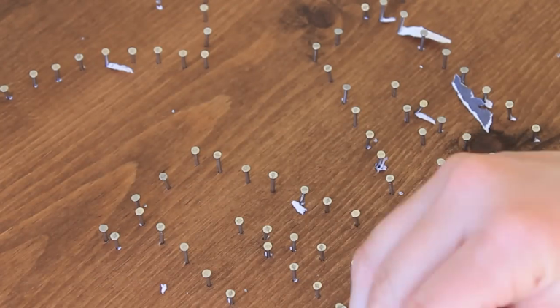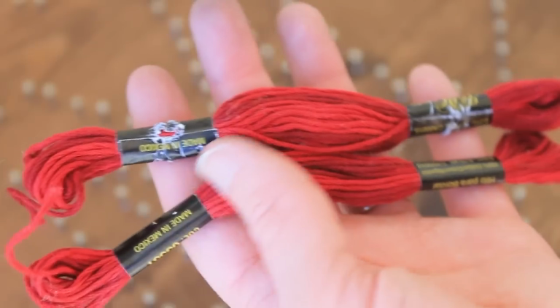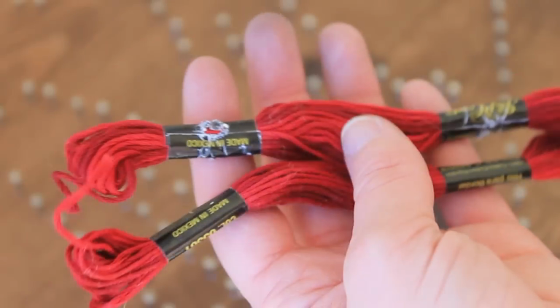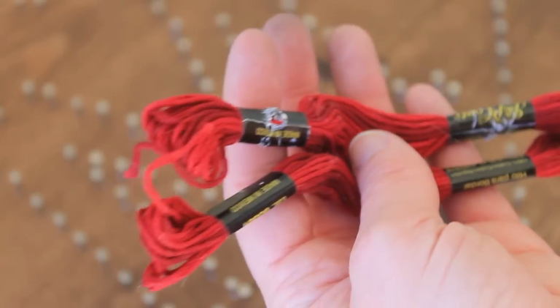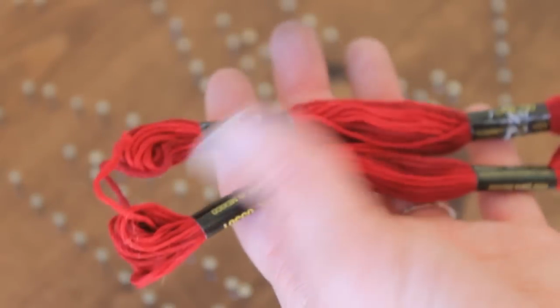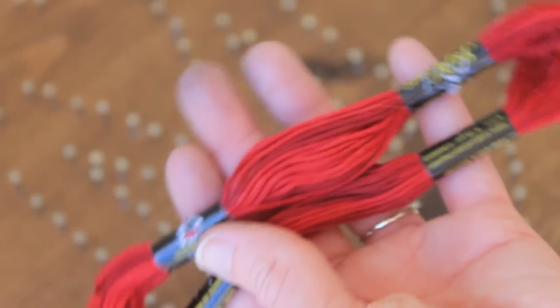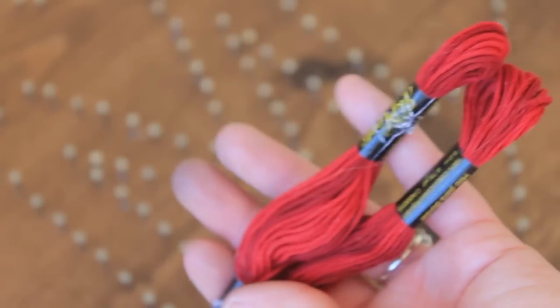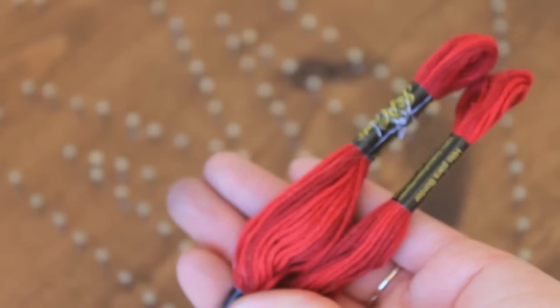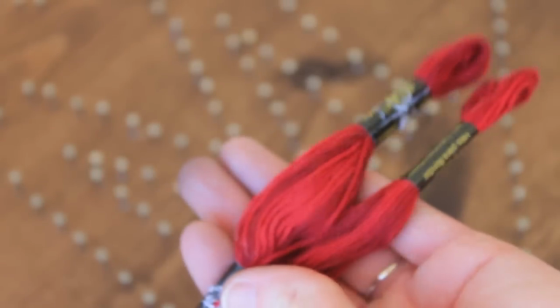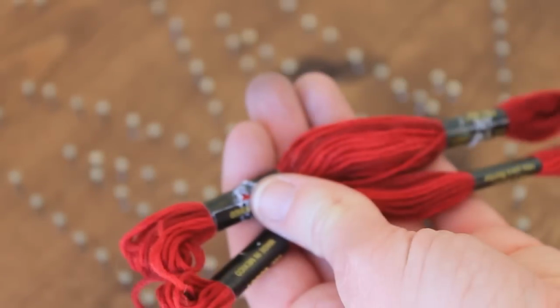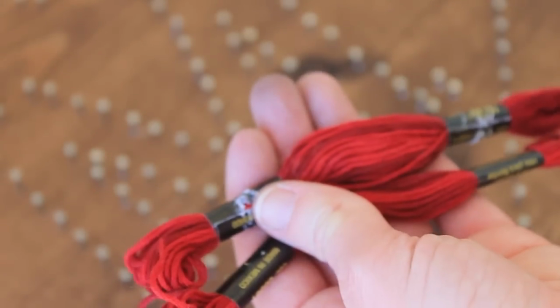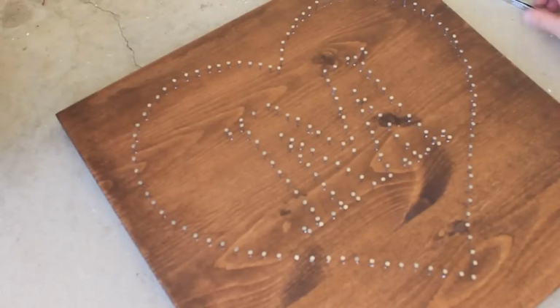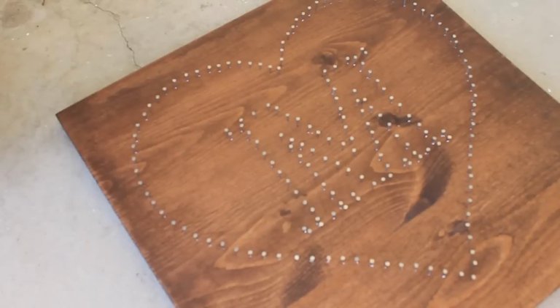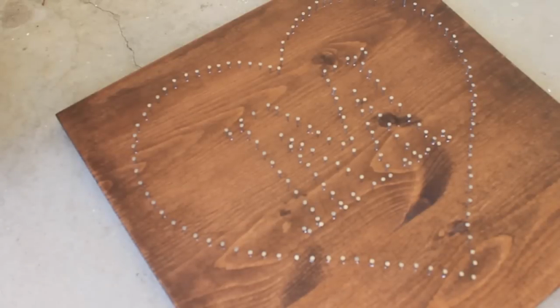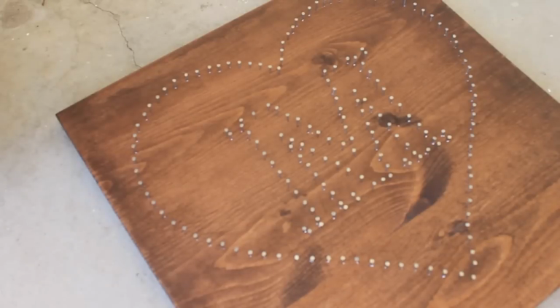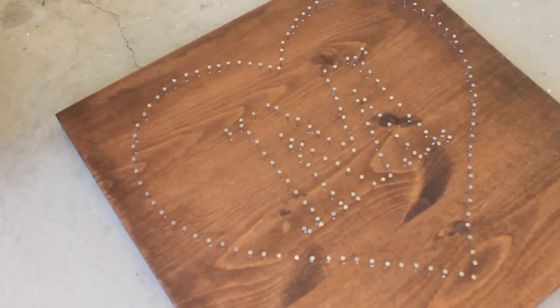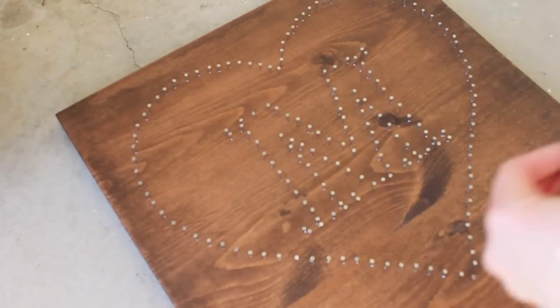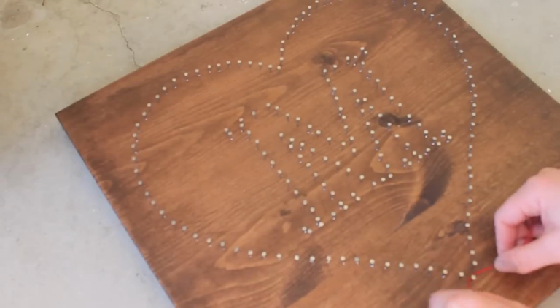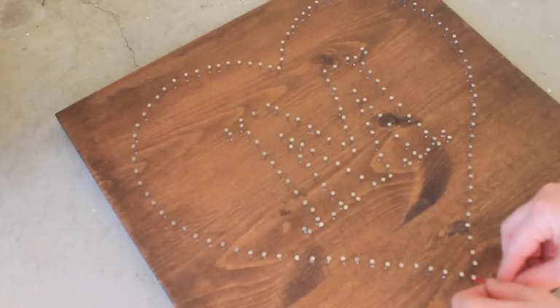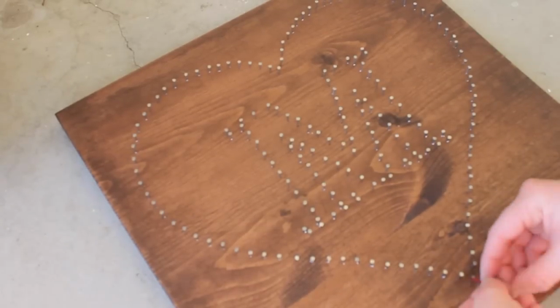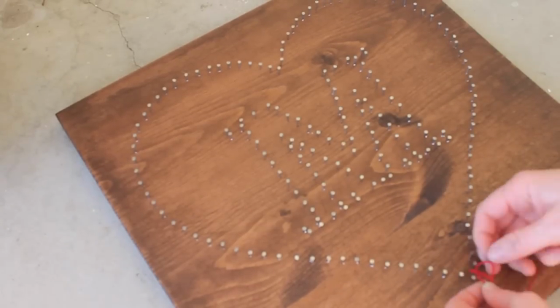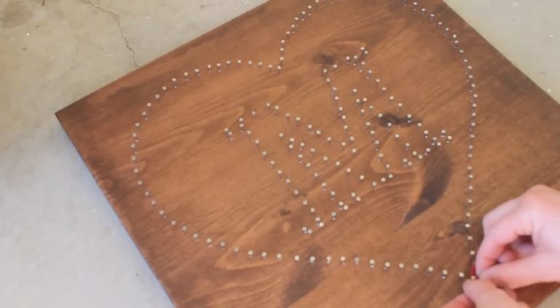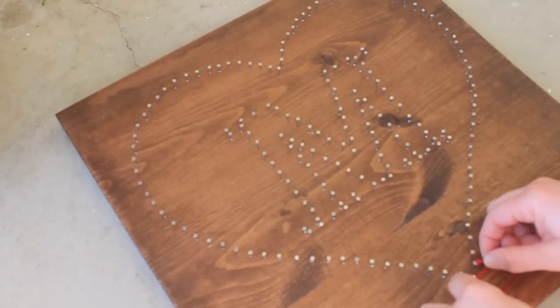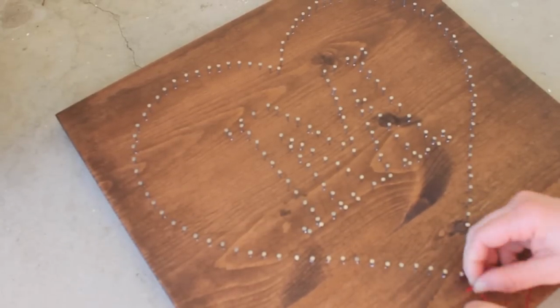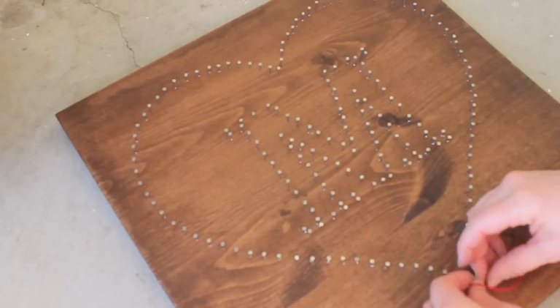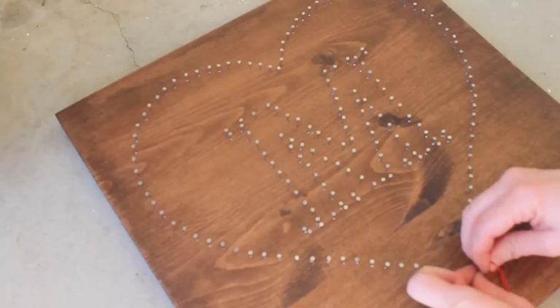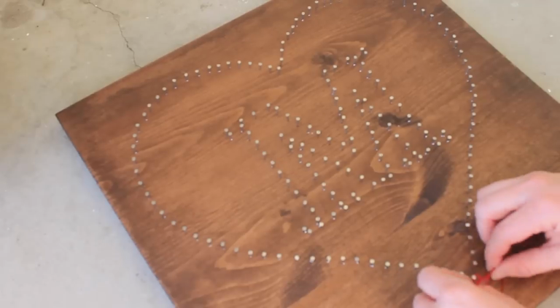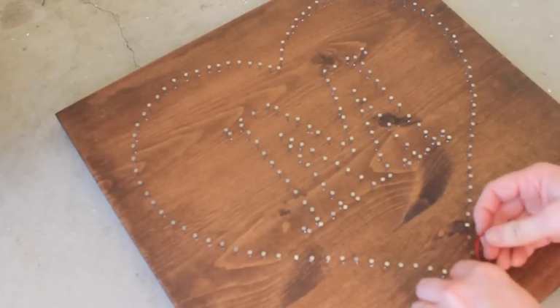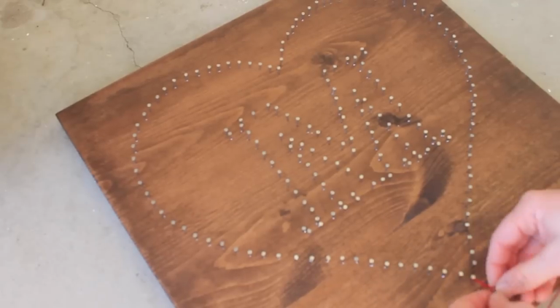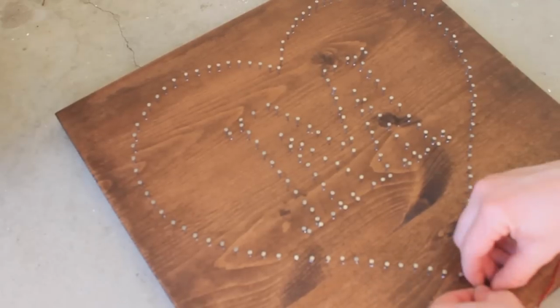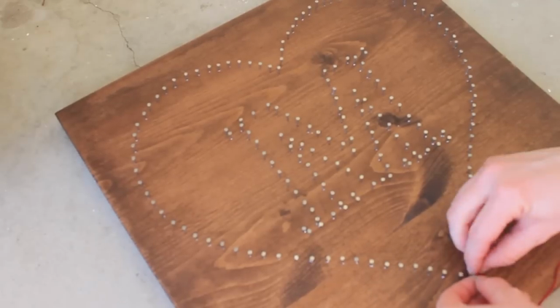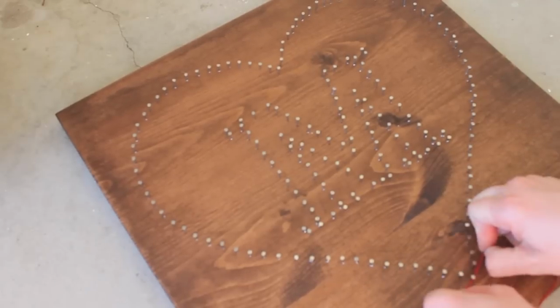Now we are going to be taking some embroidery floss and tie it around a nail as a starting point. Then I am going to be randomly stringing it across the design. I am not doing this in any particular order, but I am trying to make sure the string is at least wrapped around each nail once.